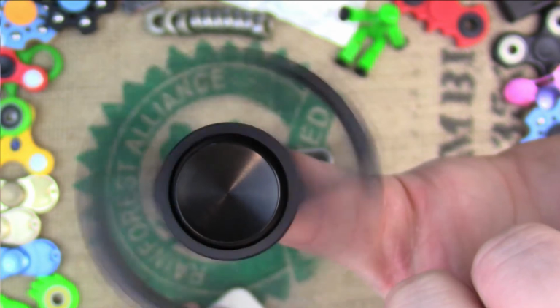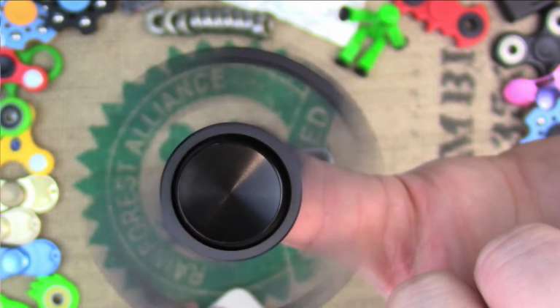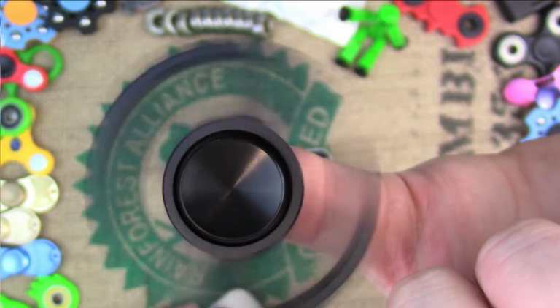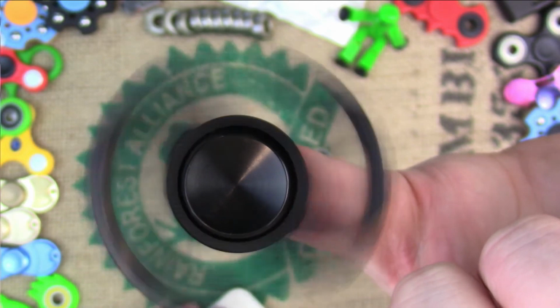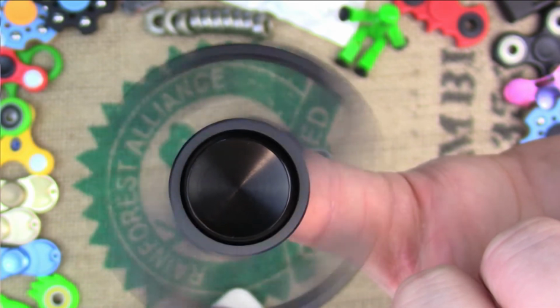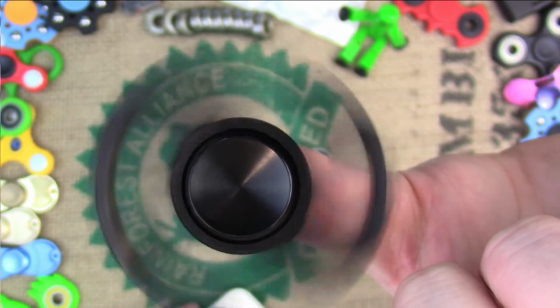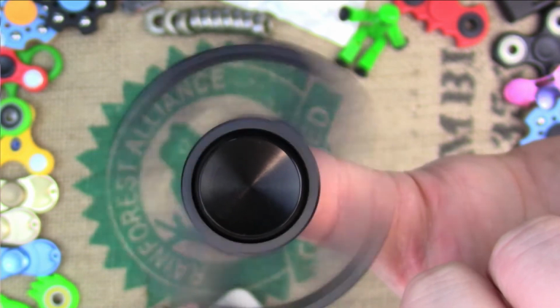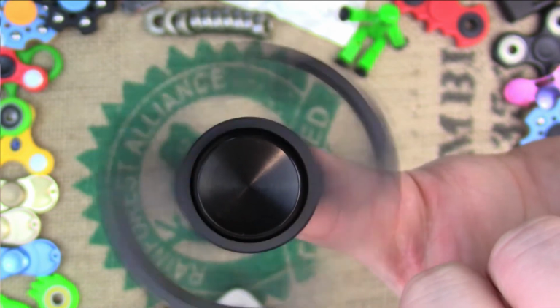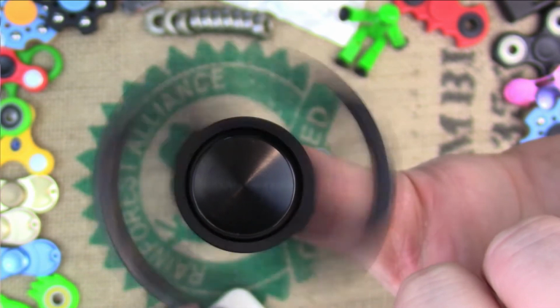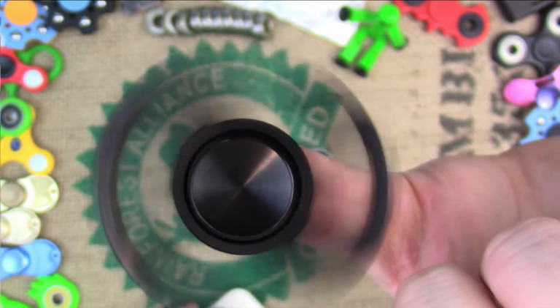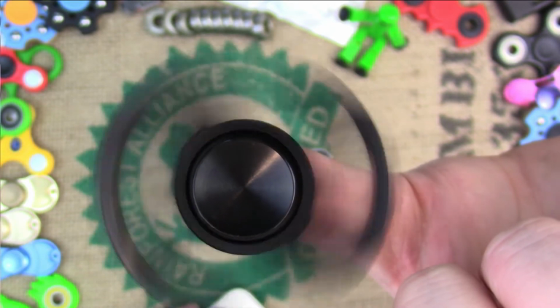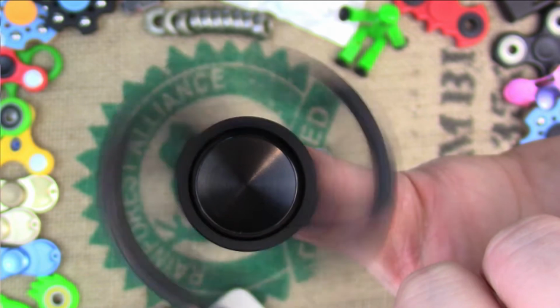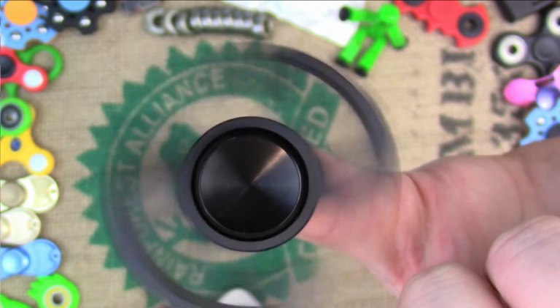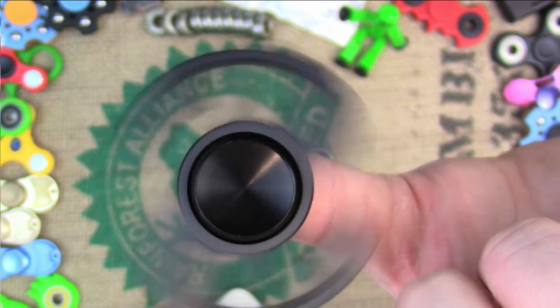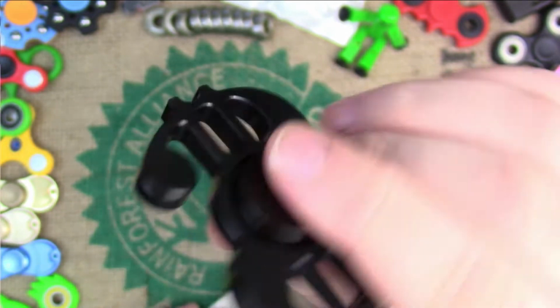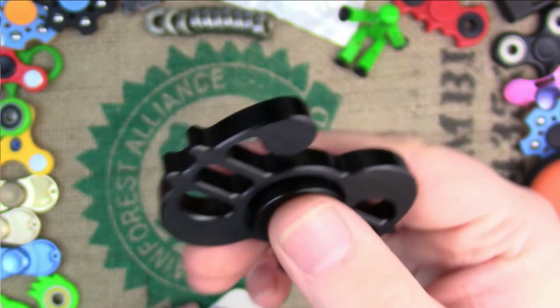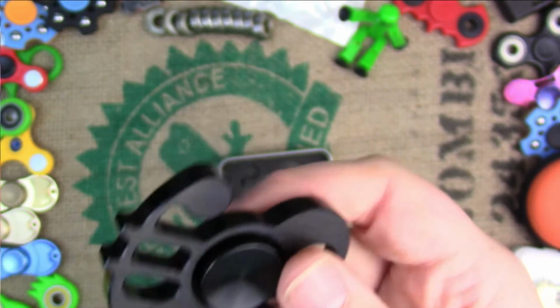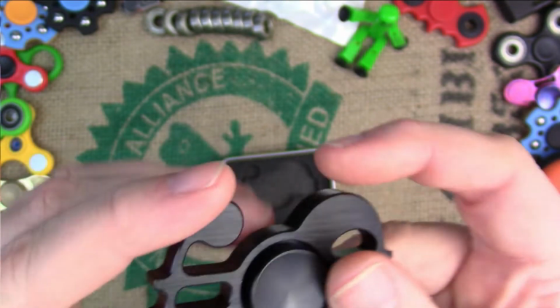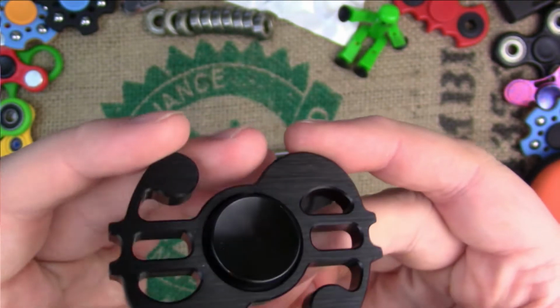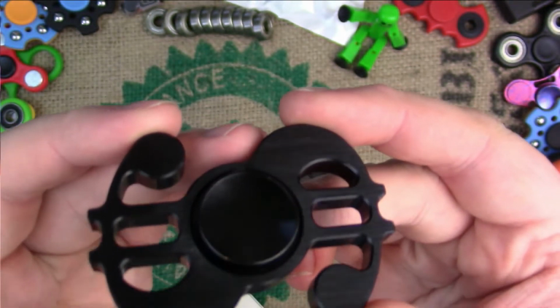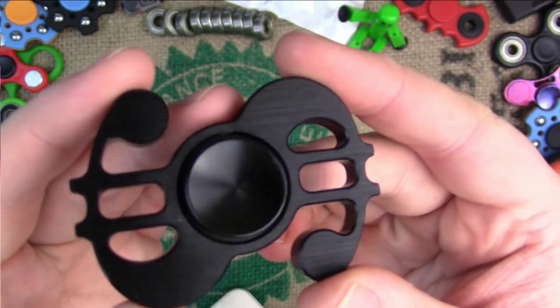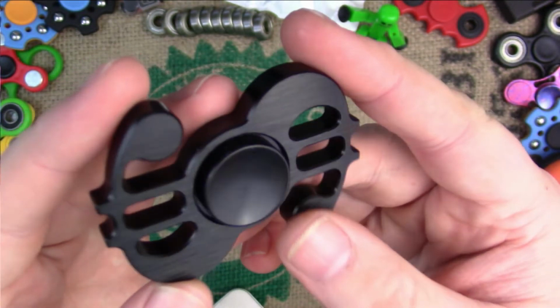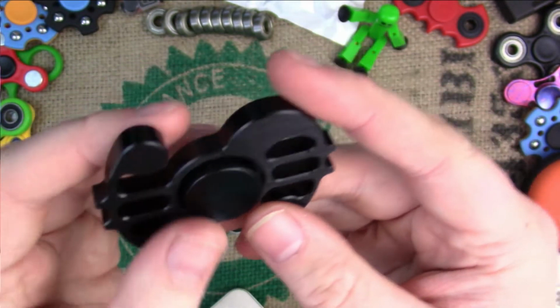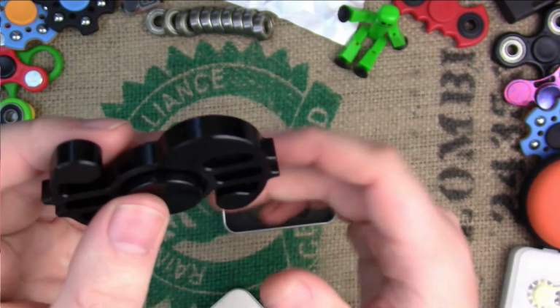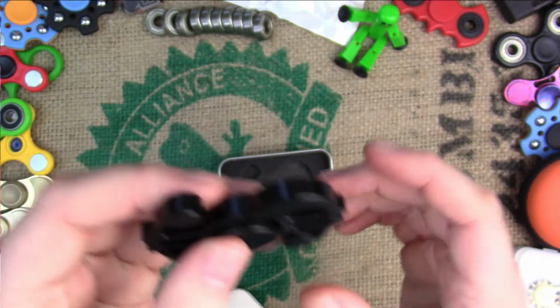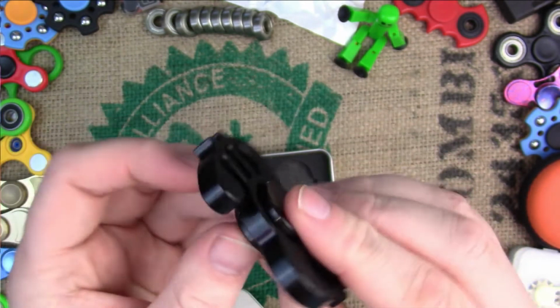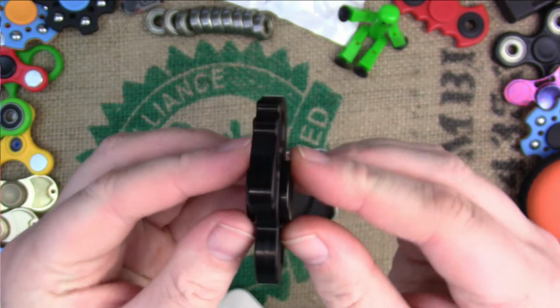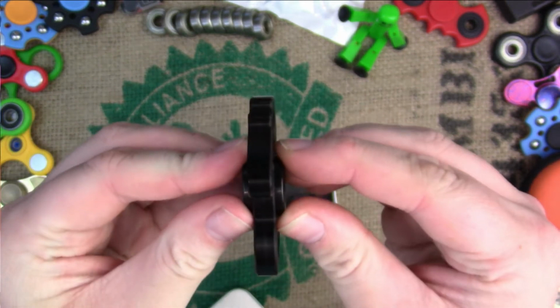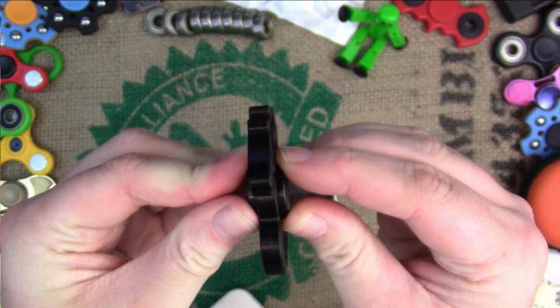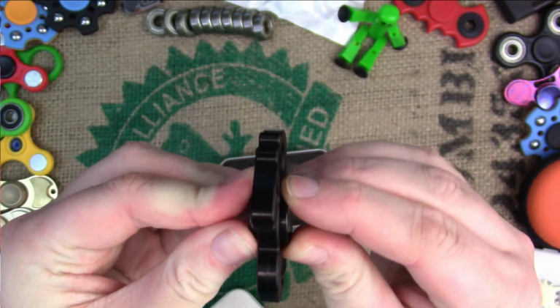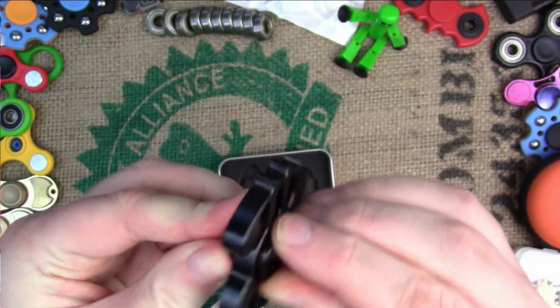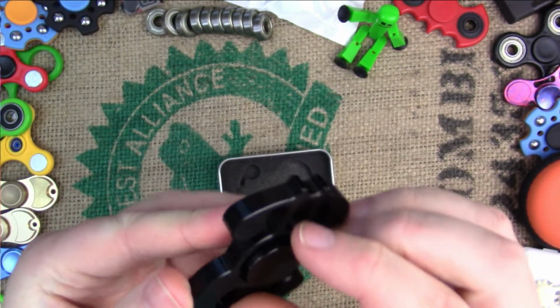This is pretty lightweight. Like I said, it's aluminum. Spin time is maybe two minutes — I'm sure I'll get a little bit better once I break it in. But it is pretty lightweight and seems to be balanced really well. No wobble.